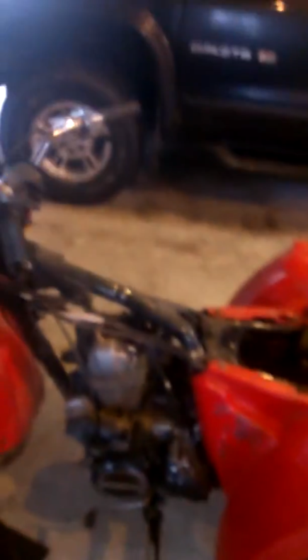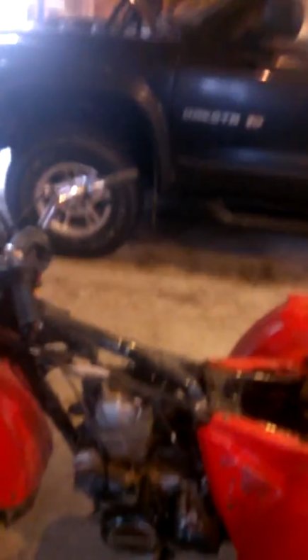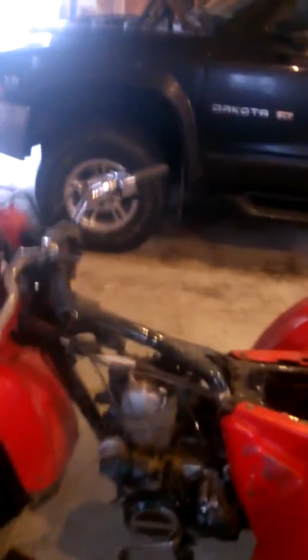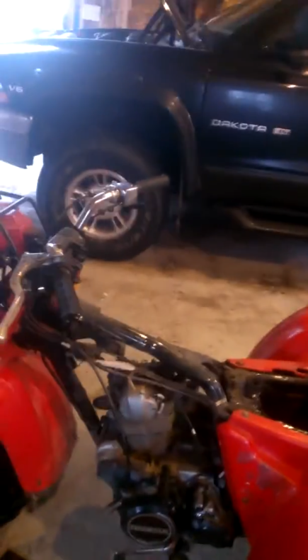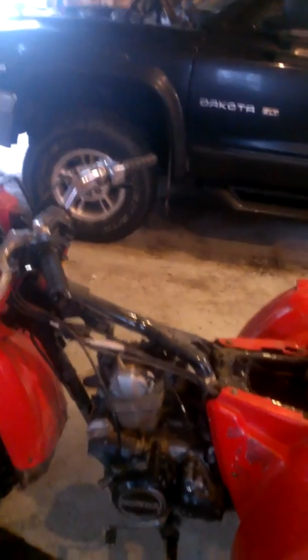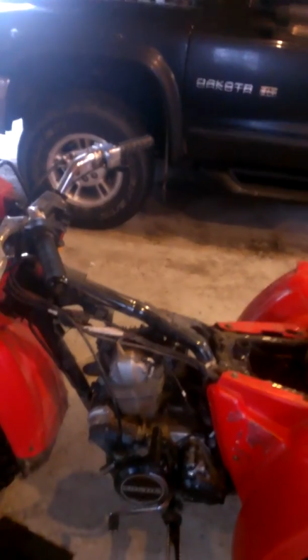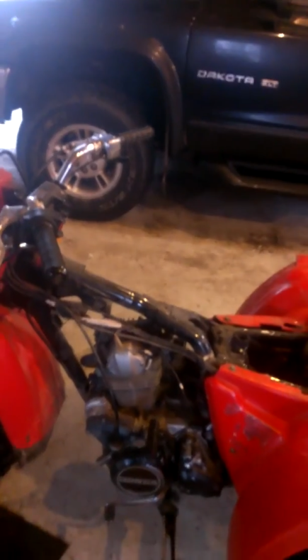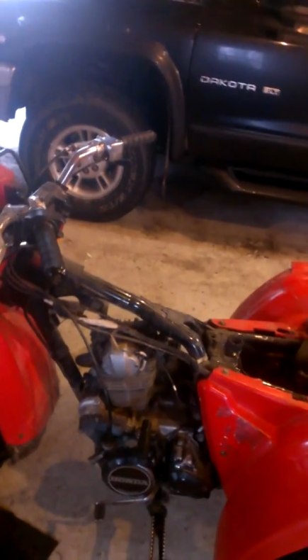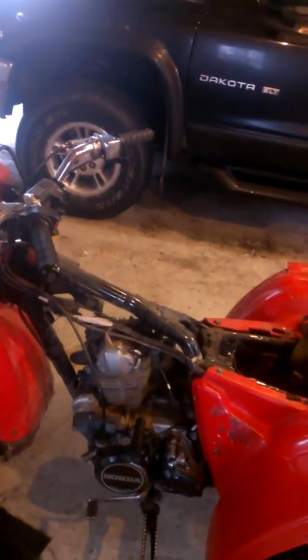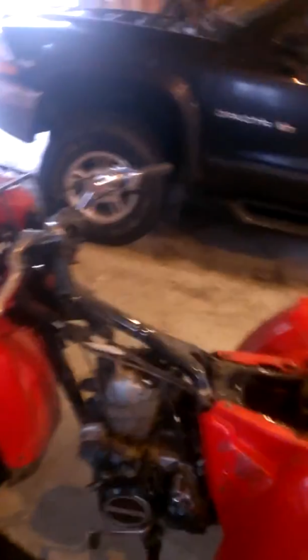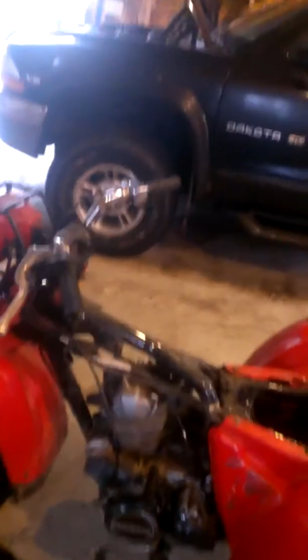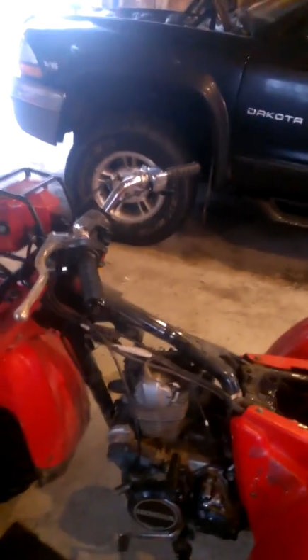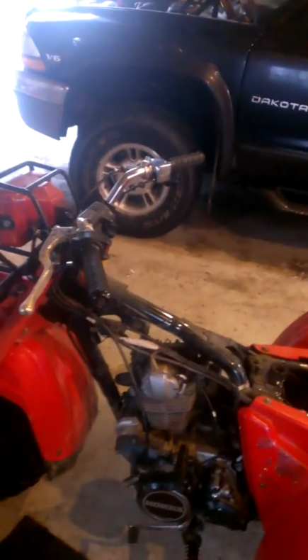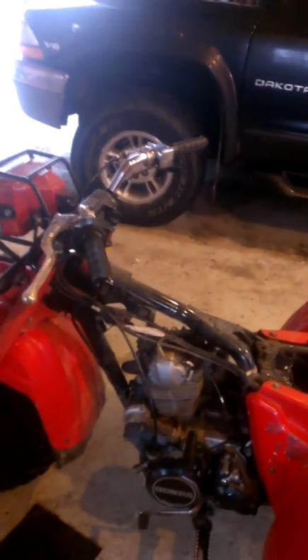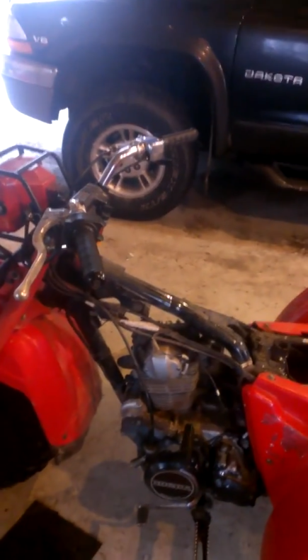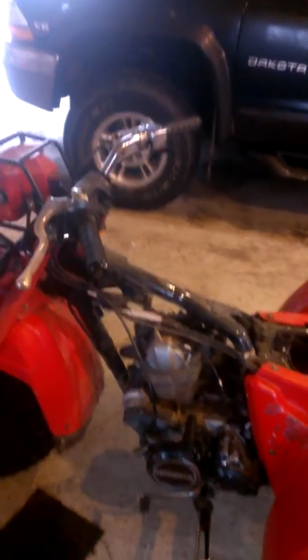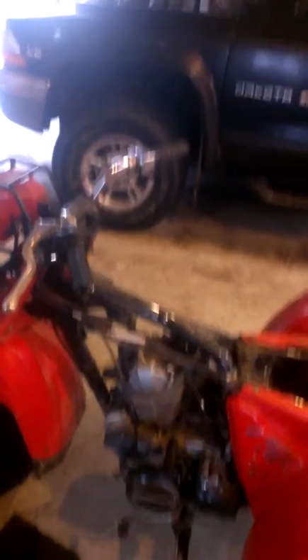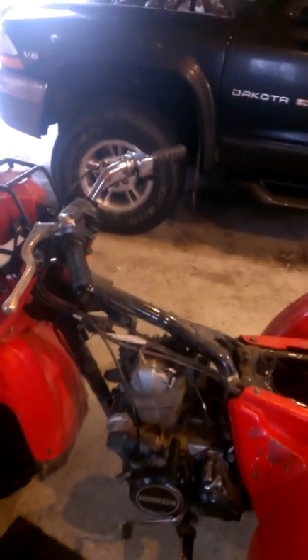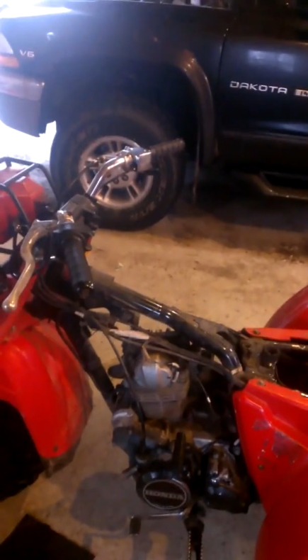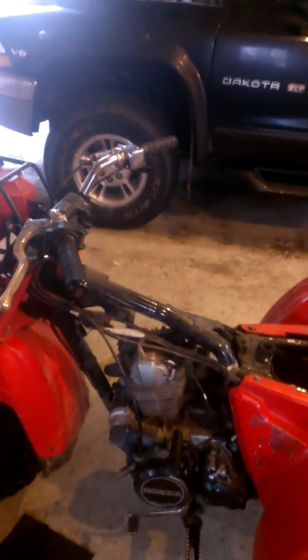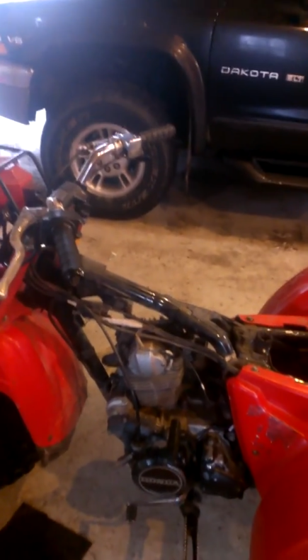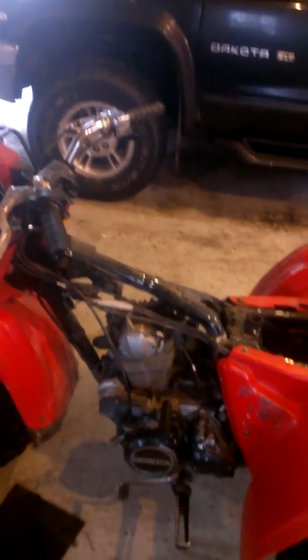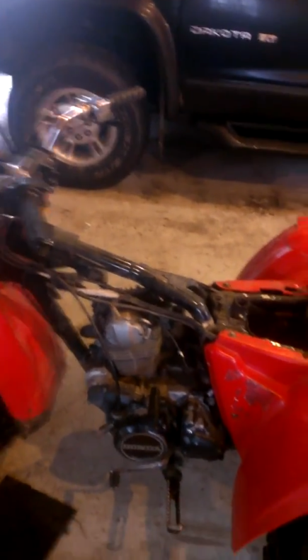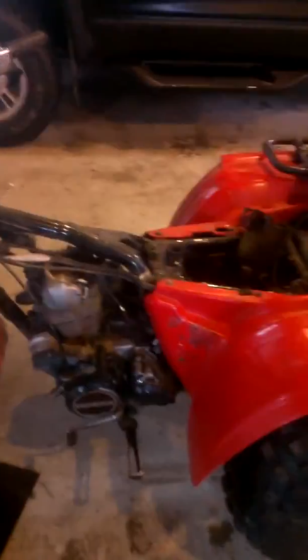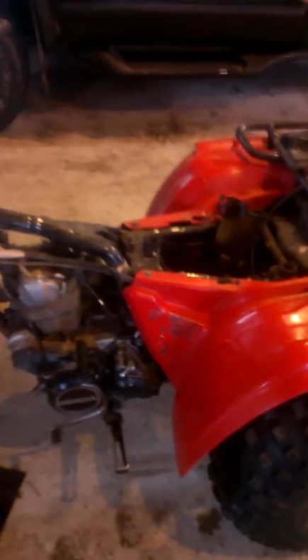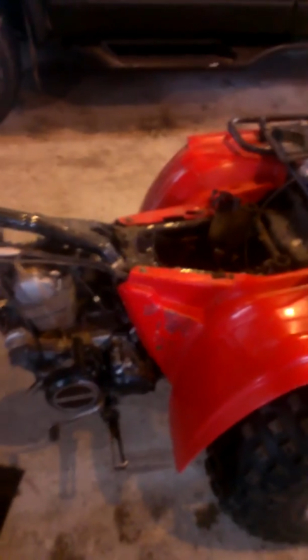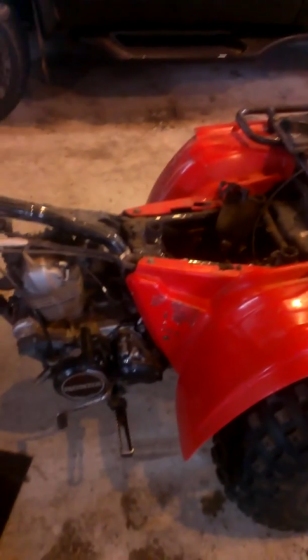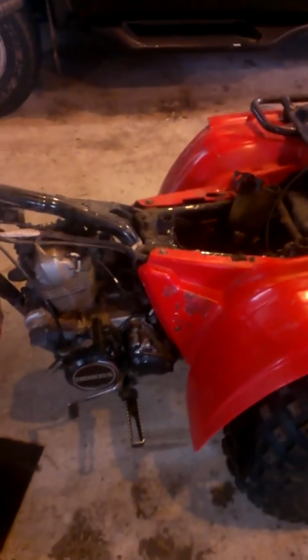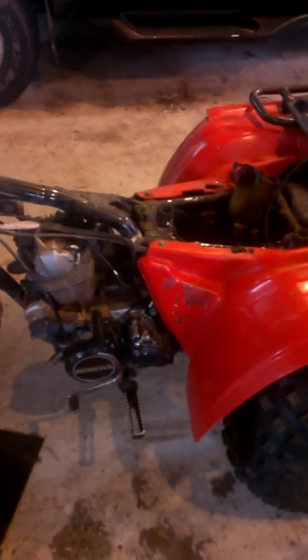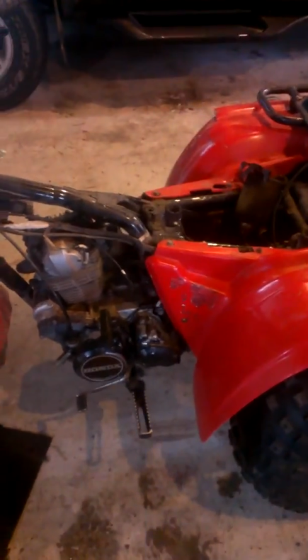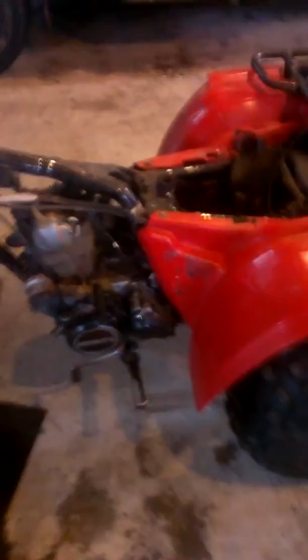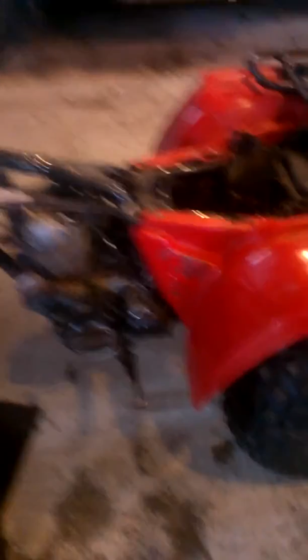Switching out the carburetor on the Honda 200E — it's a 1982. Thanks for watching. Please comment, rate, and subscribe.